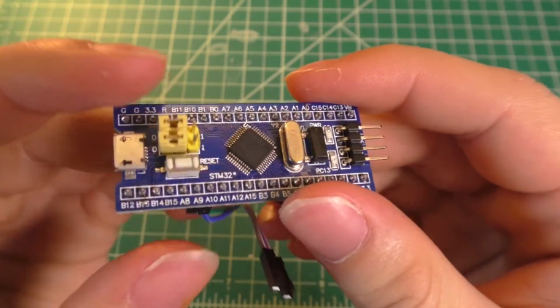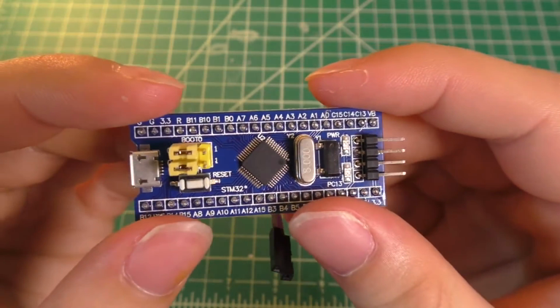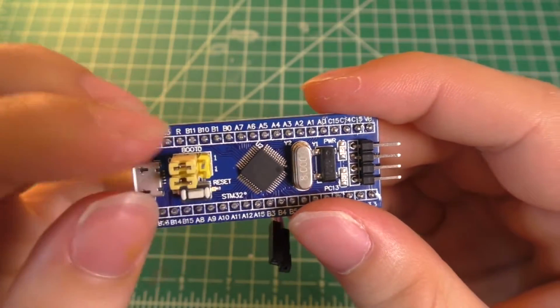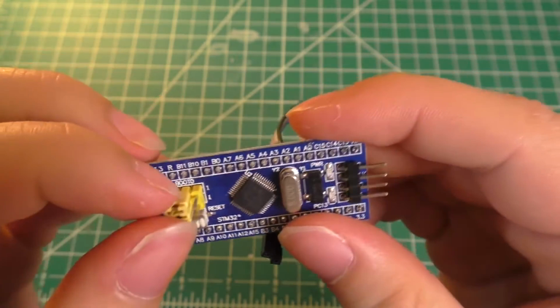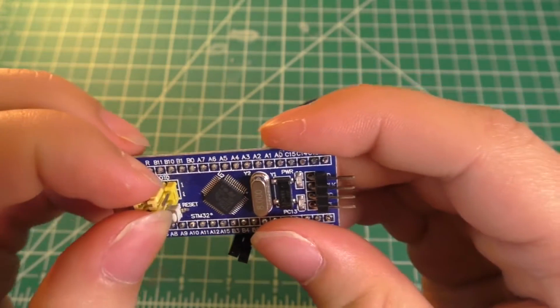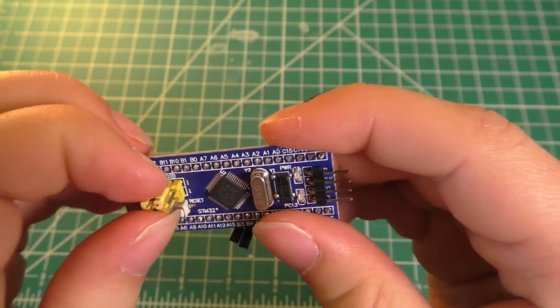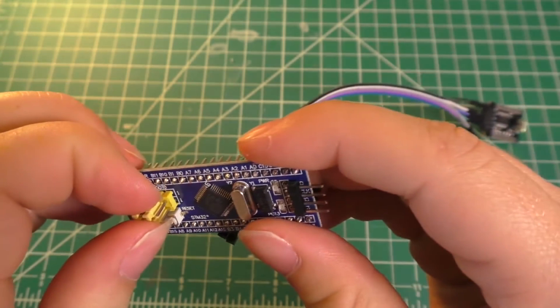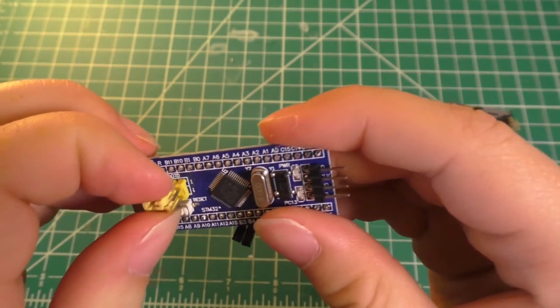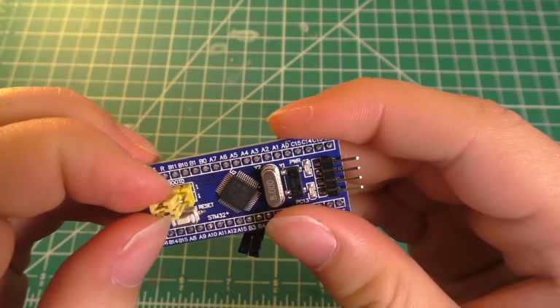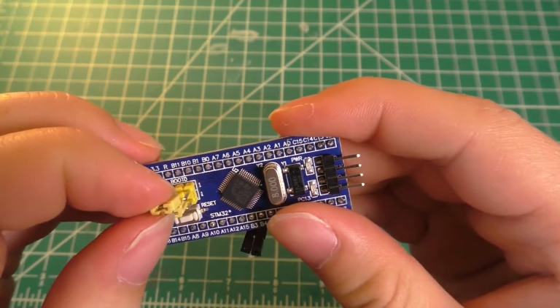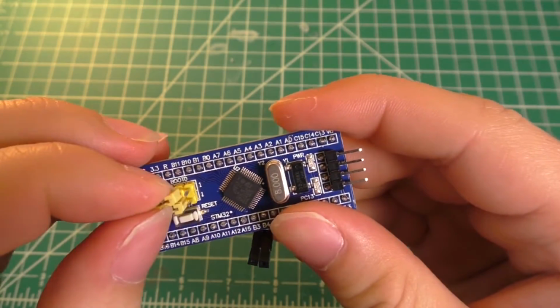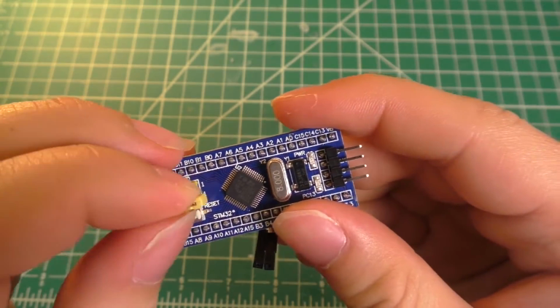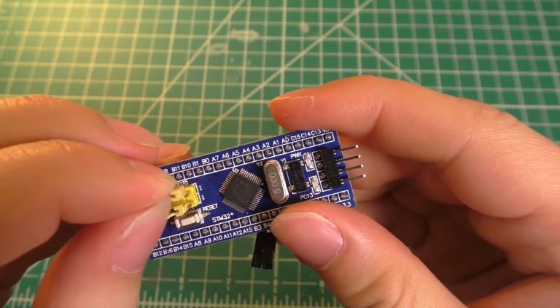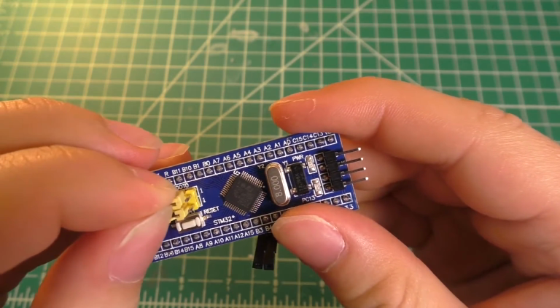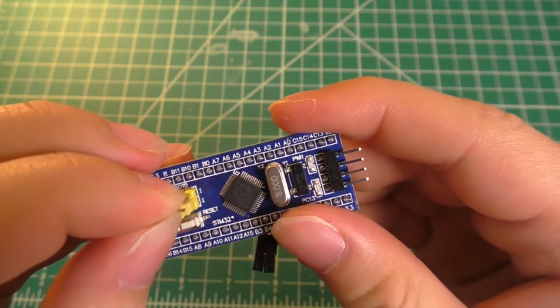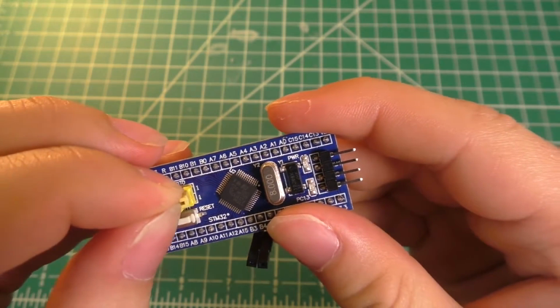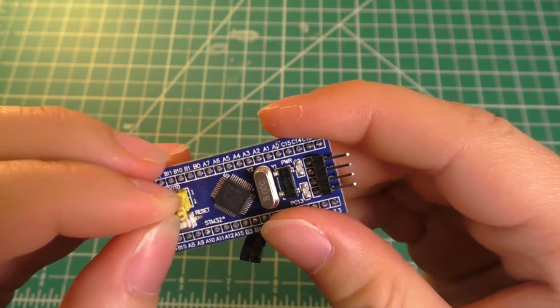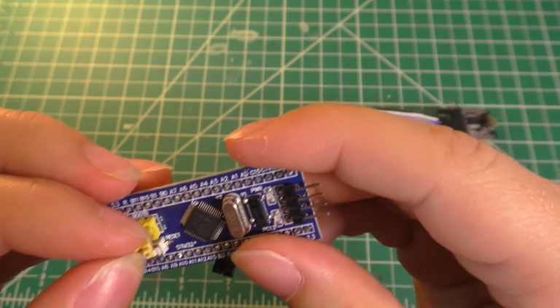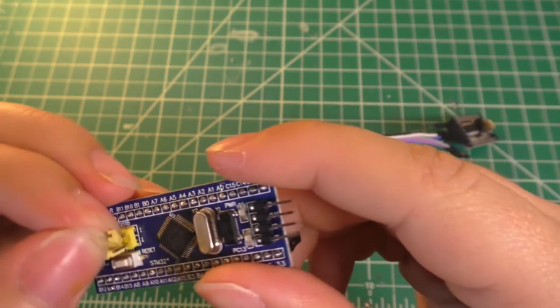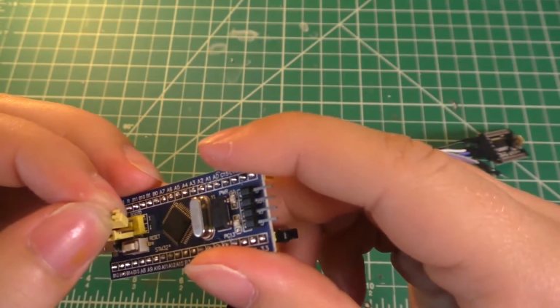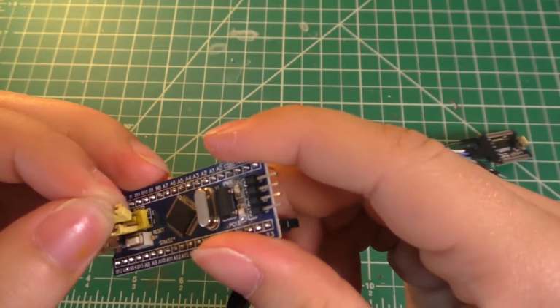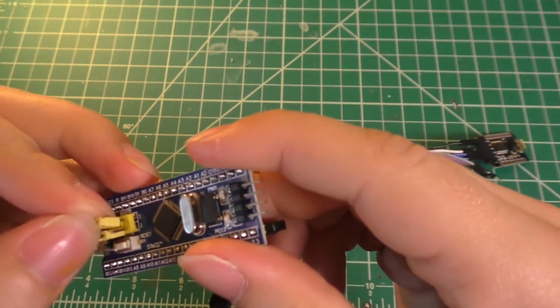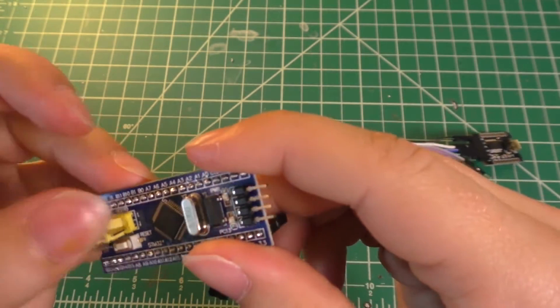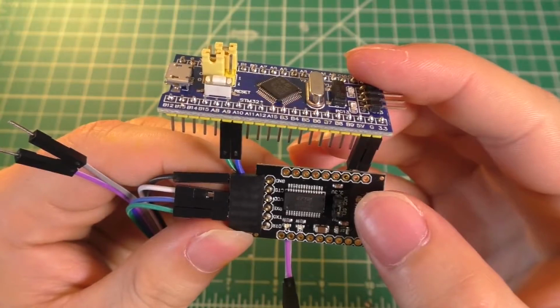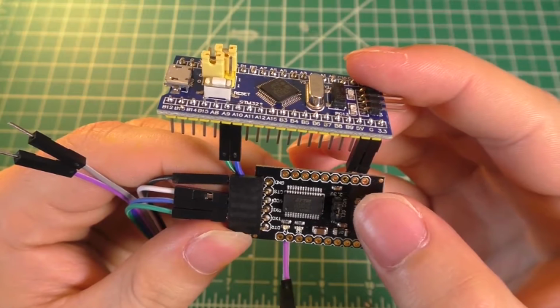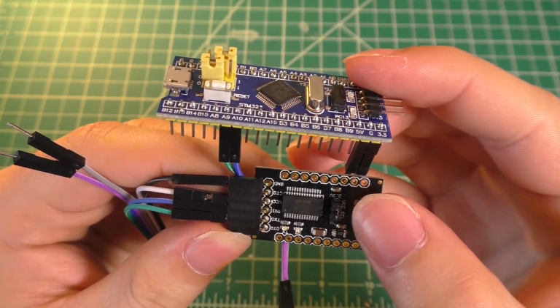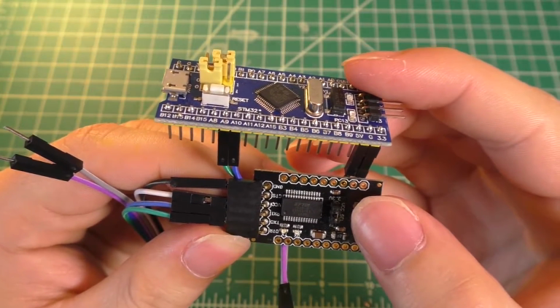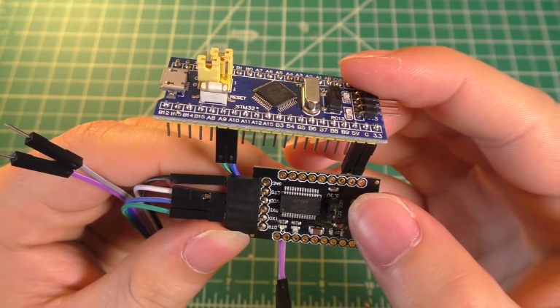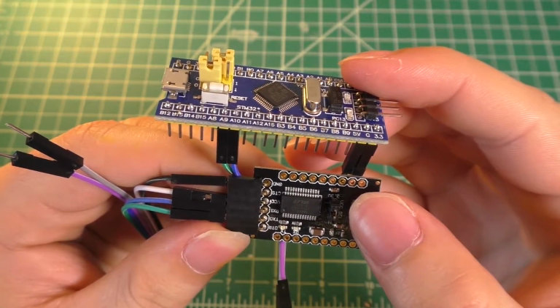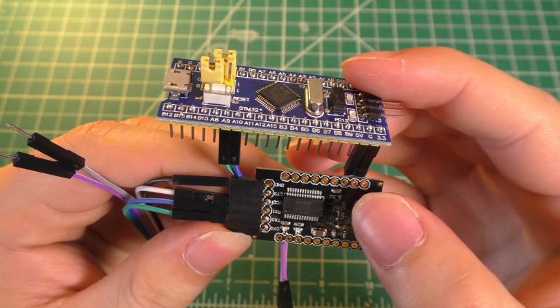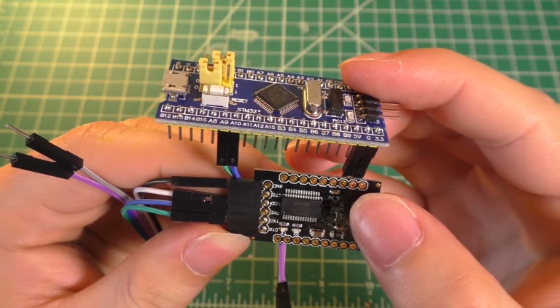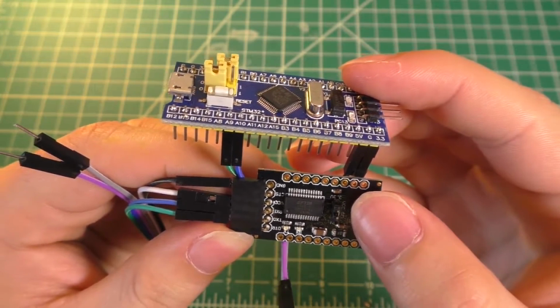The last thing we need to do is take this BOOT0 jumper and move it over into the one position. Now with everything connected, we can go ahead and move to the computer.